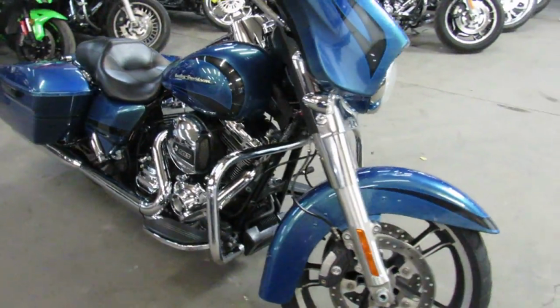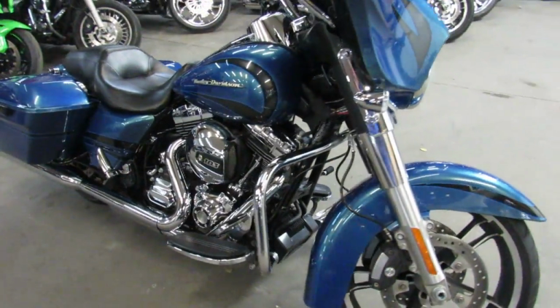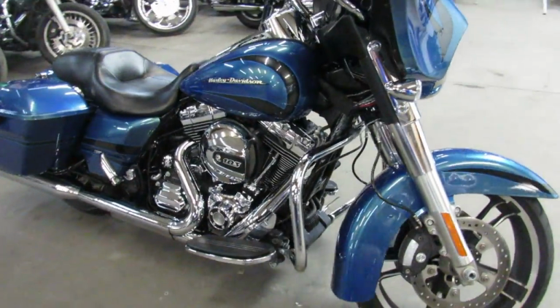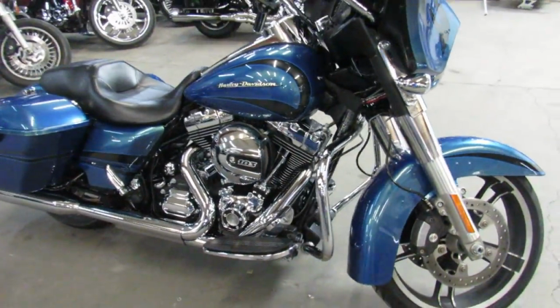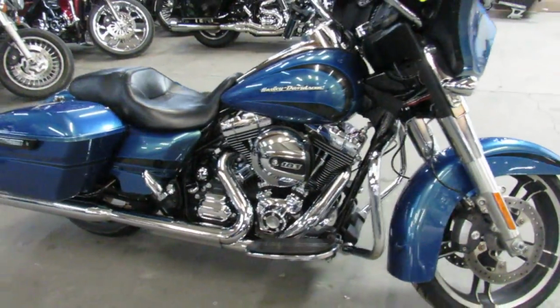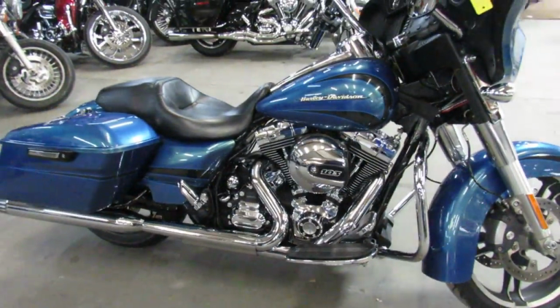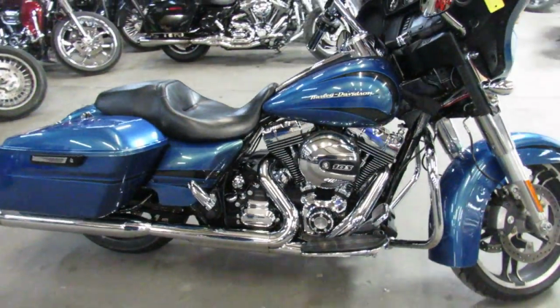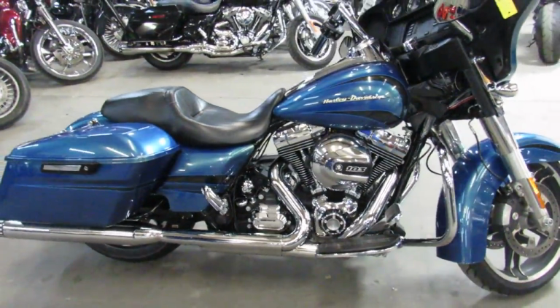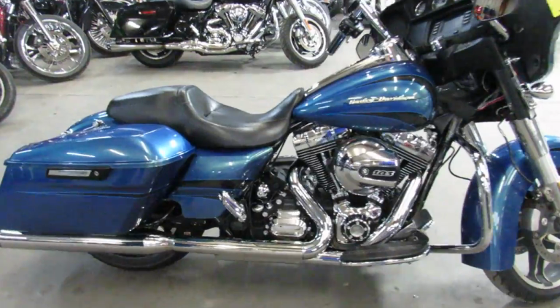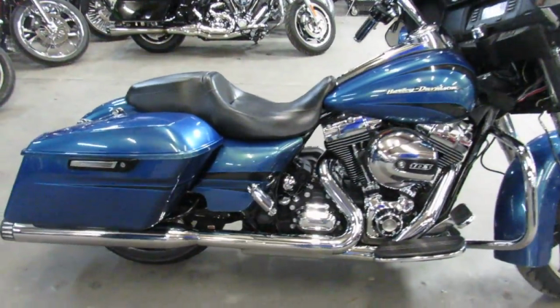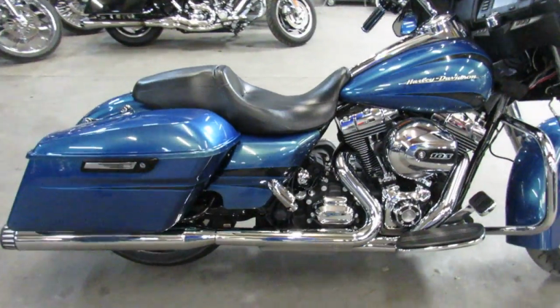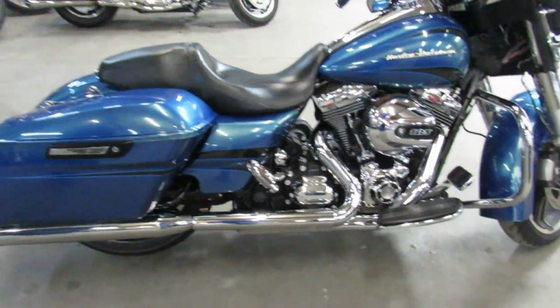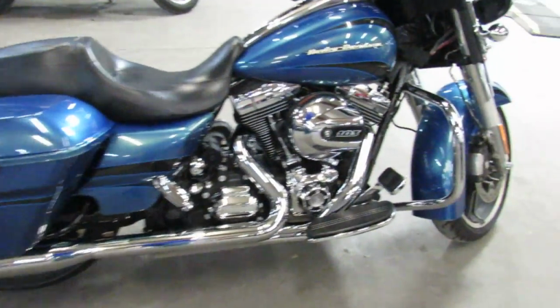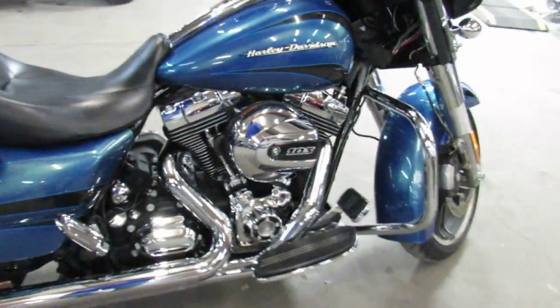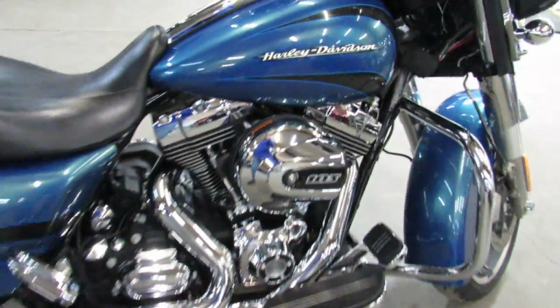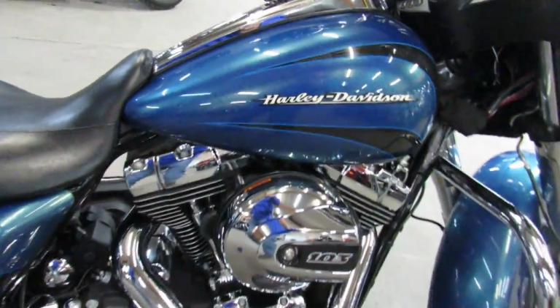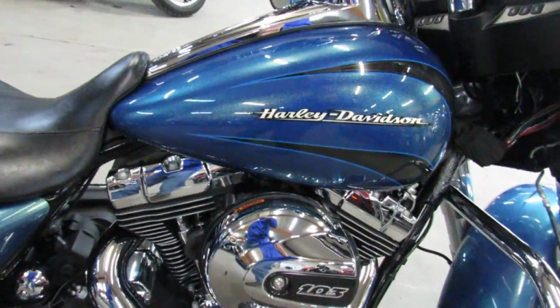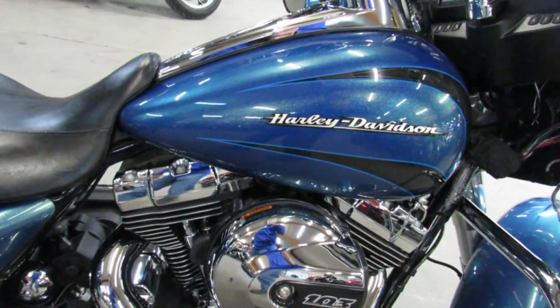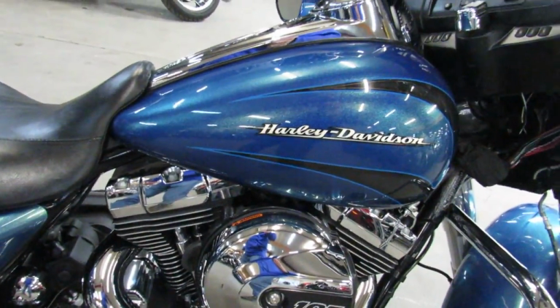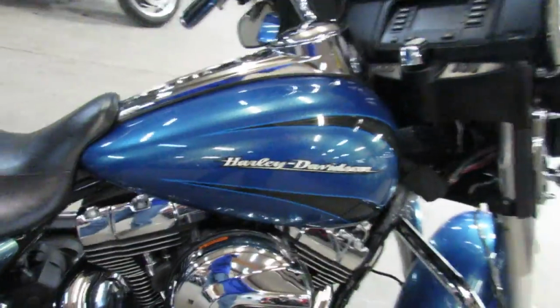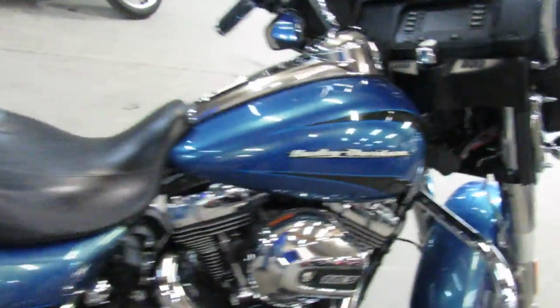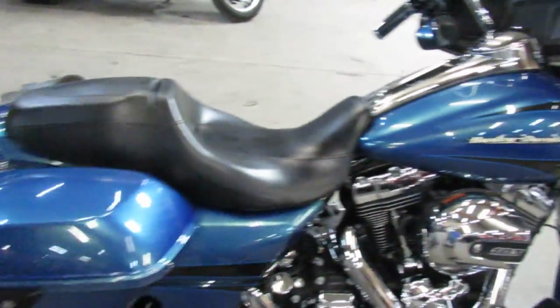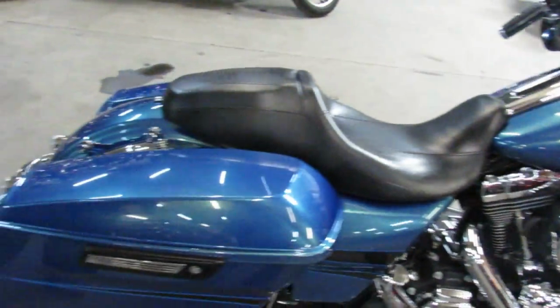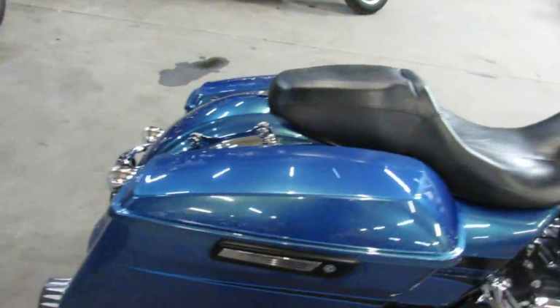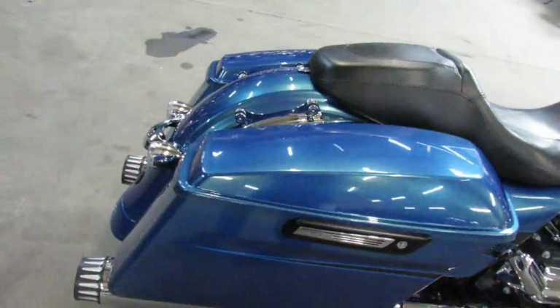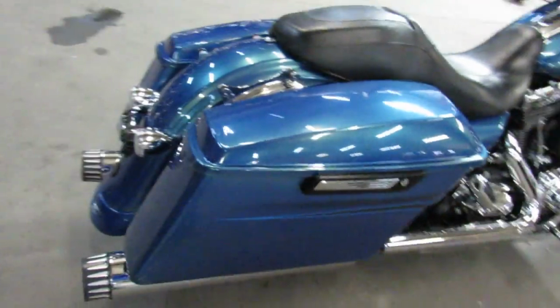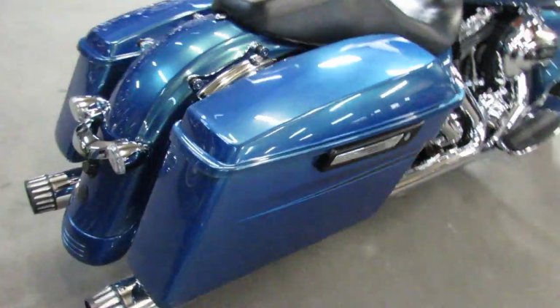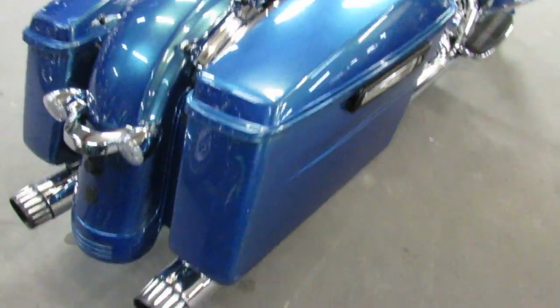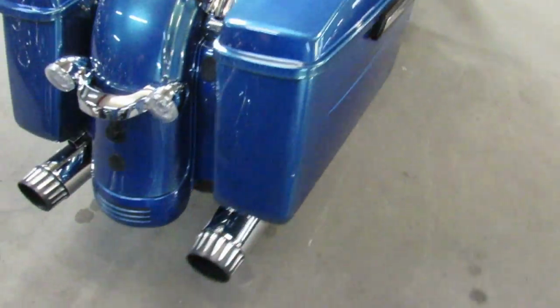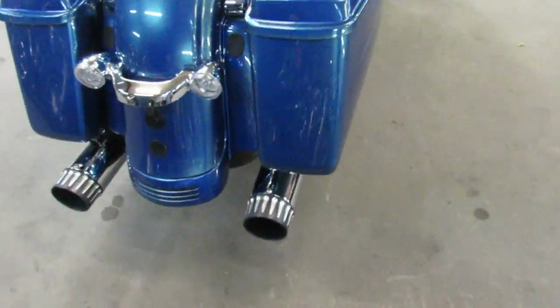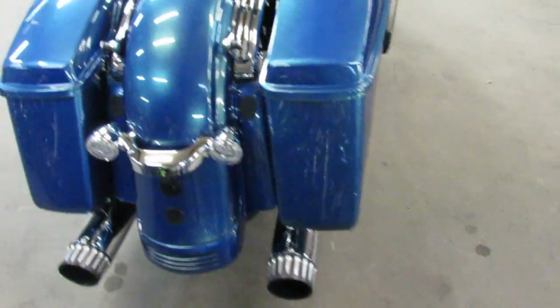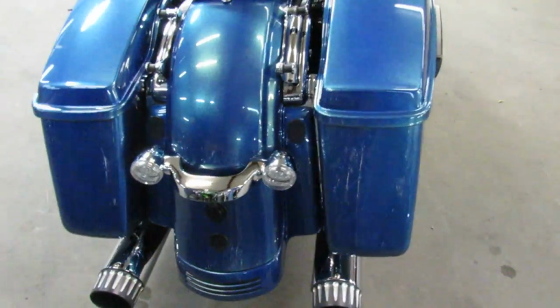This one here is a 2014 Street Glide for sale. Comes in that hard to find Daytona. One sharp Street Glide, just serviced at the dealership. Inspected, all the fluids have been changed as you can see. Nice clean bike, paint color that's hard to find.